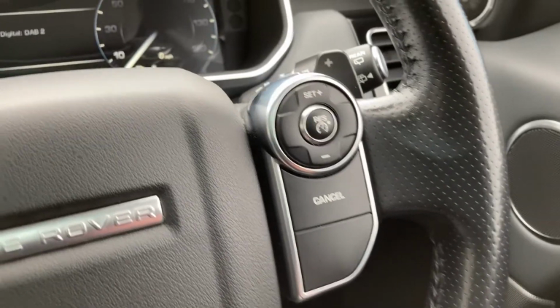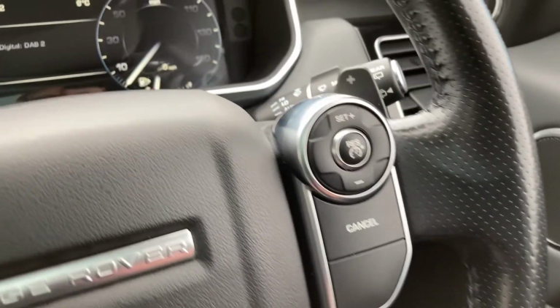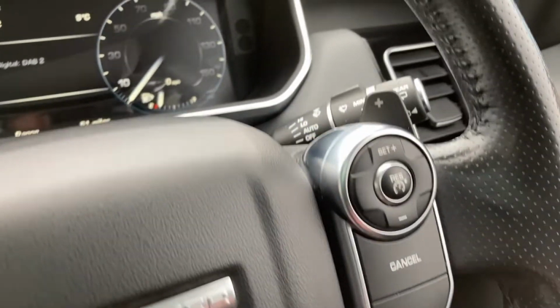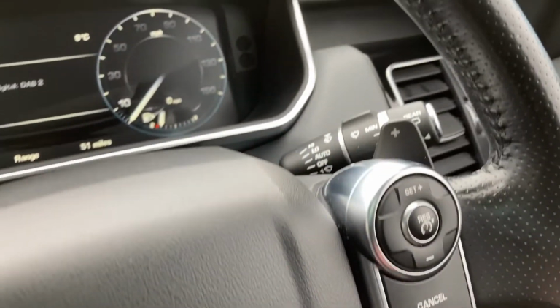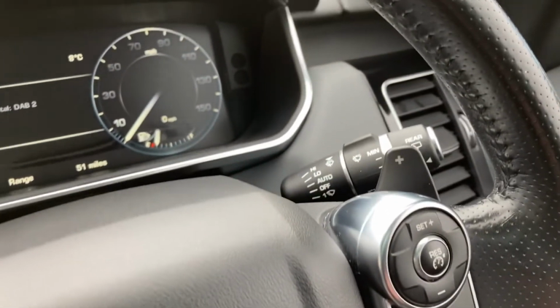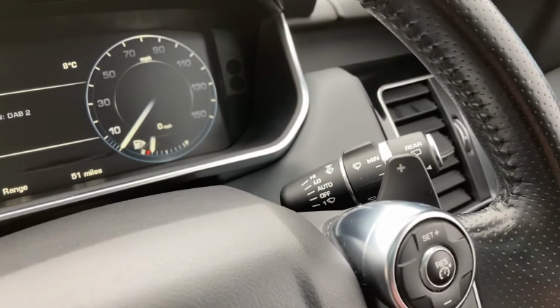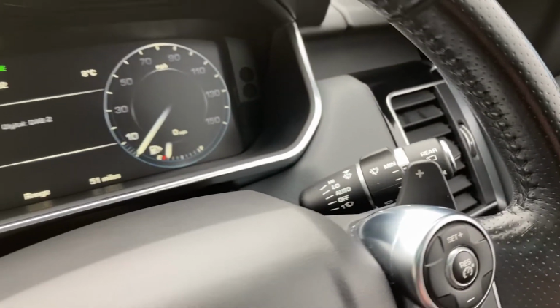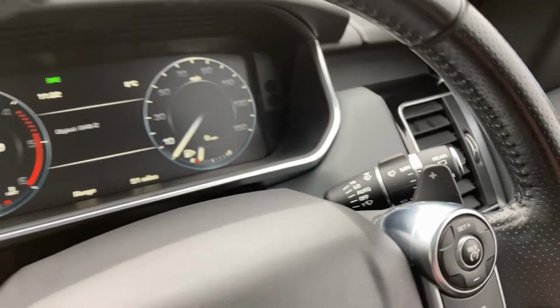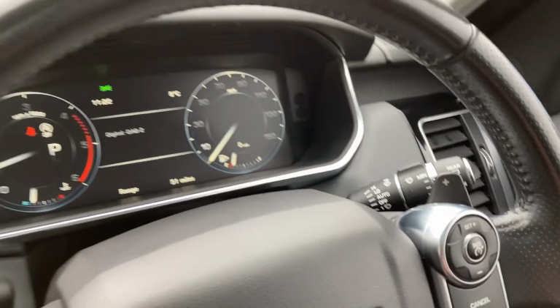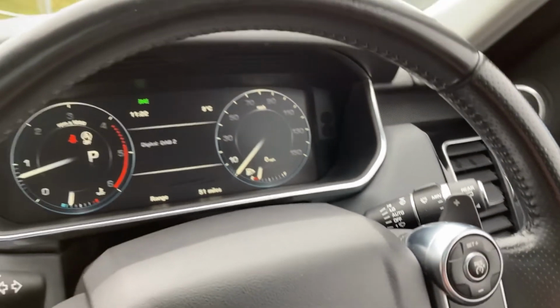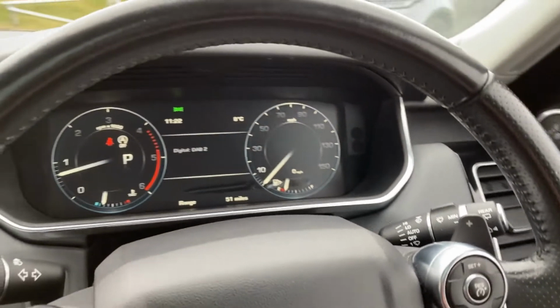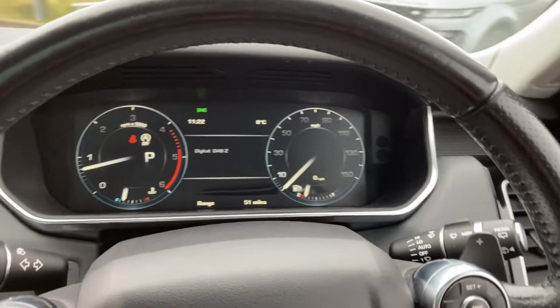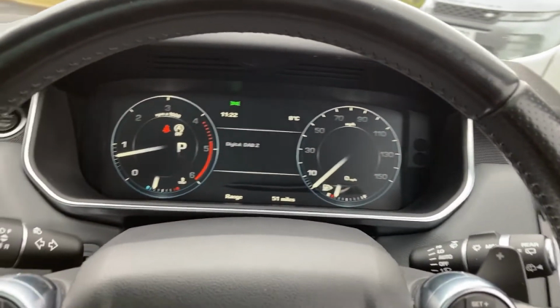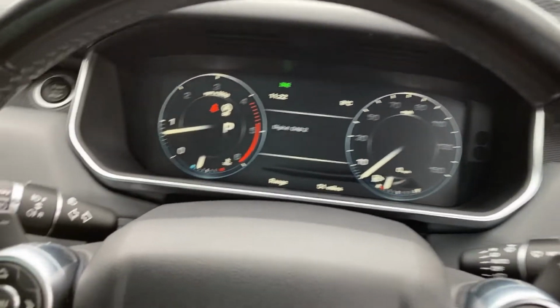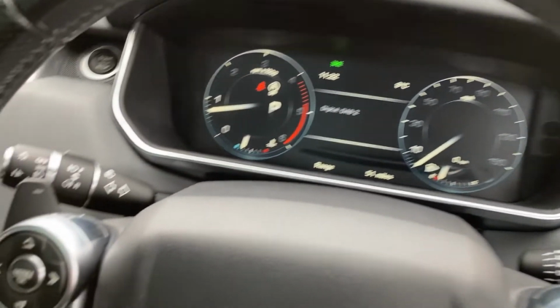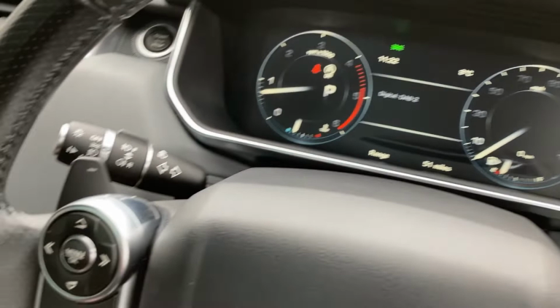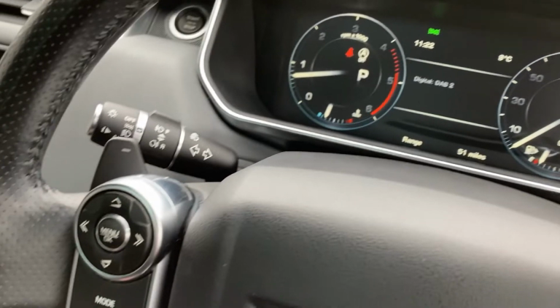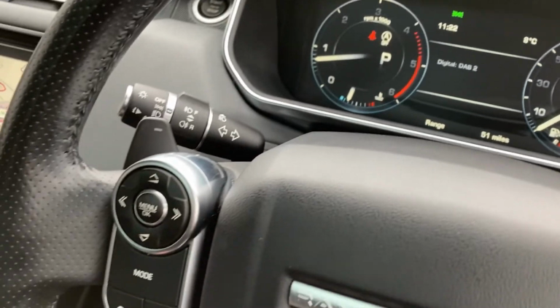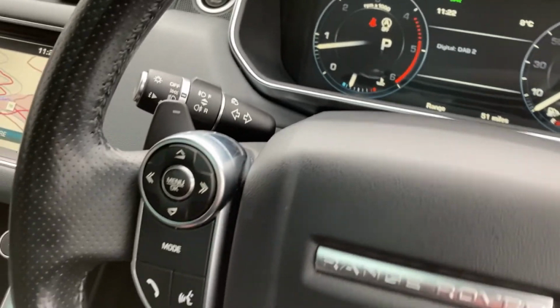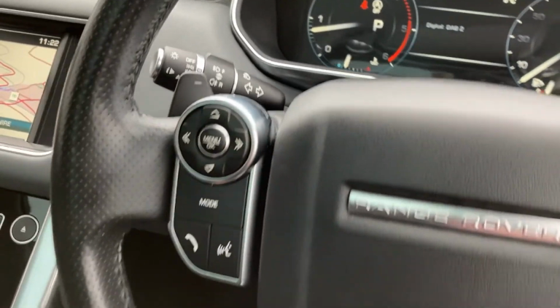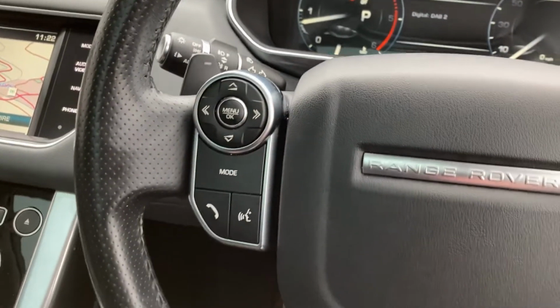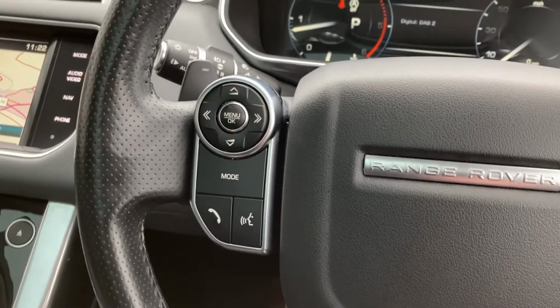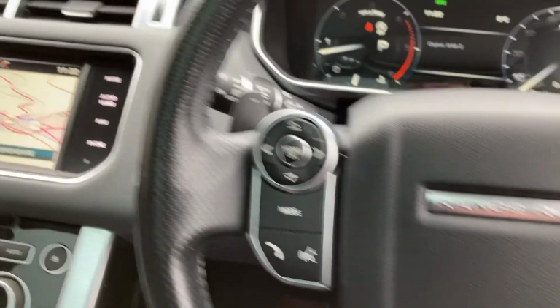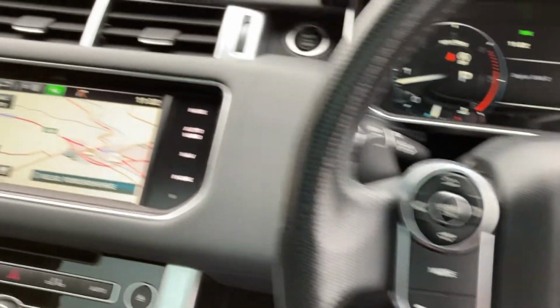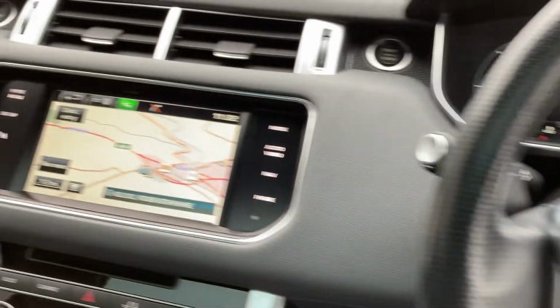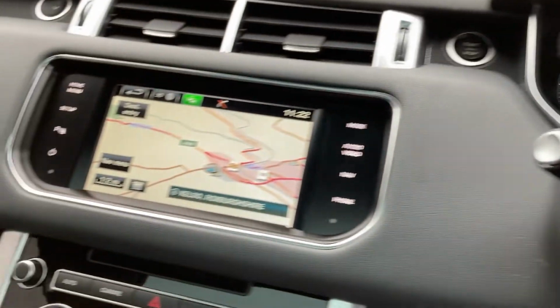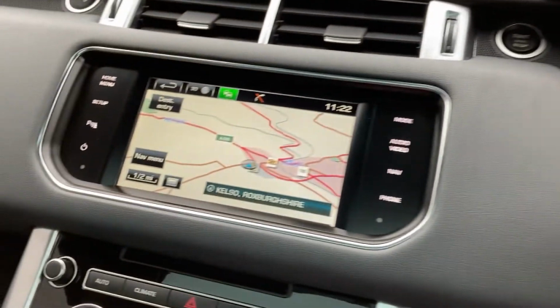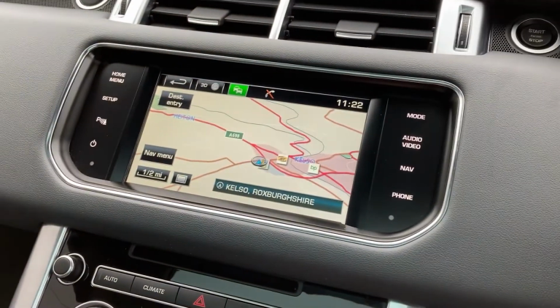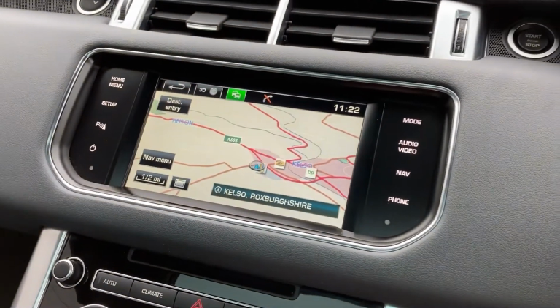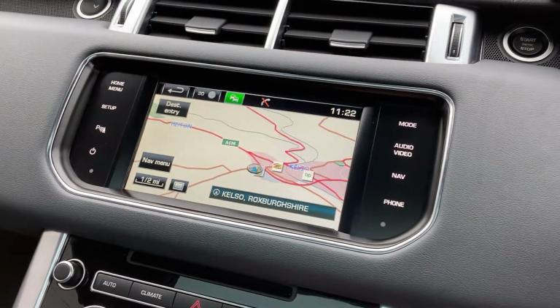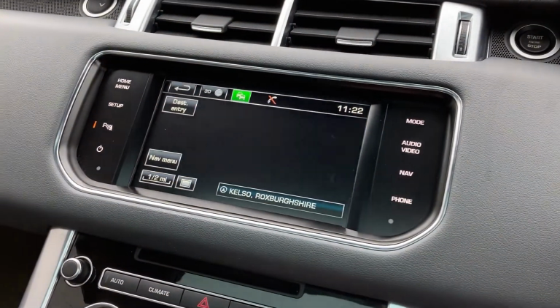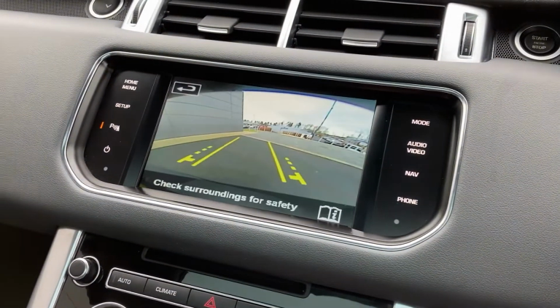On the multi-function steering wheel we have the cruise control, the black gearshift paddle, the digital dash display, the downshift paddle and the hands-free mobile controls.